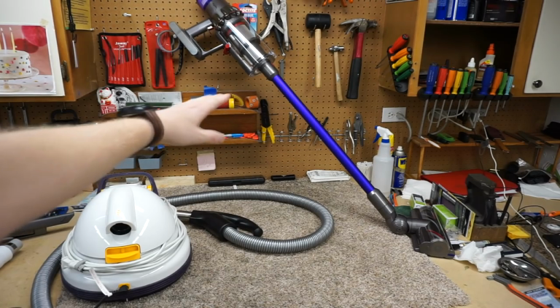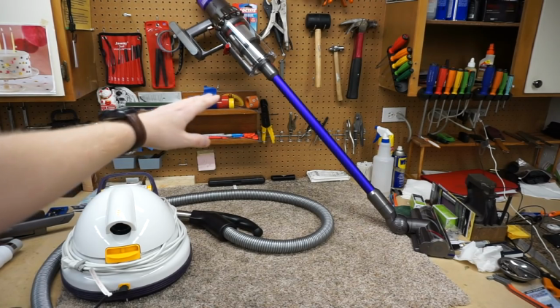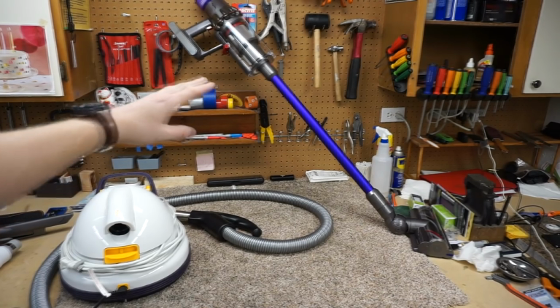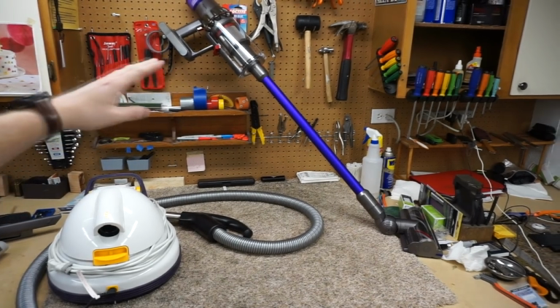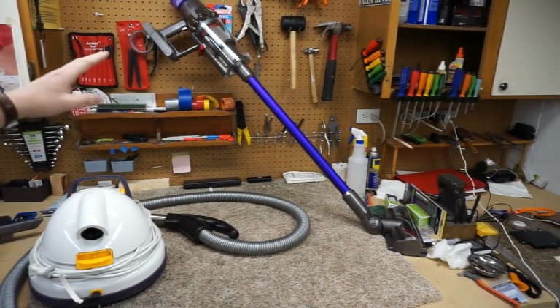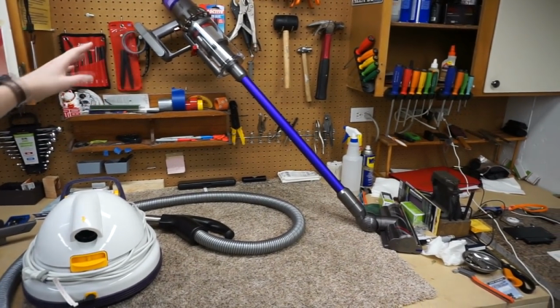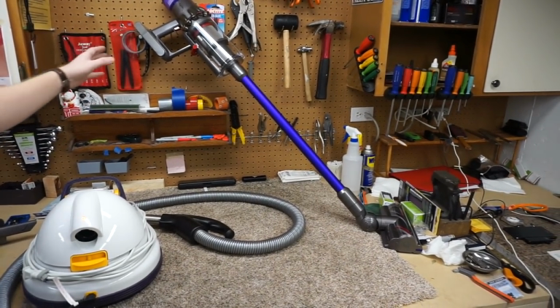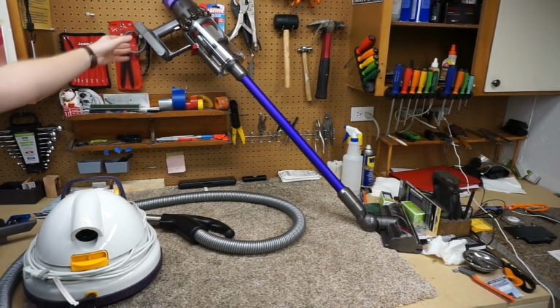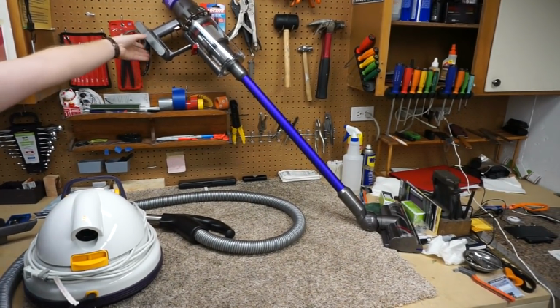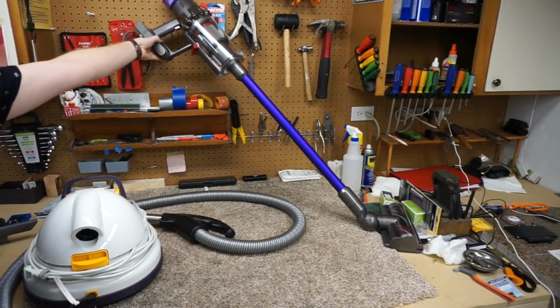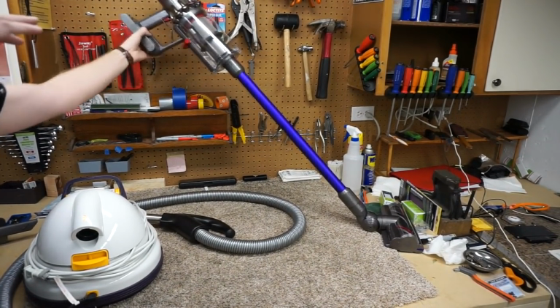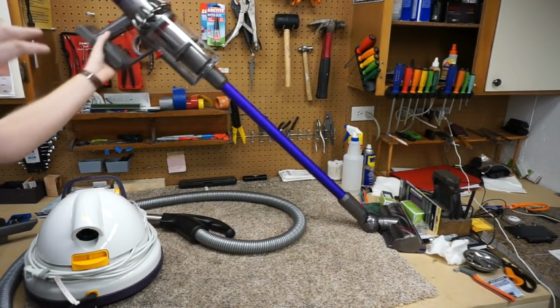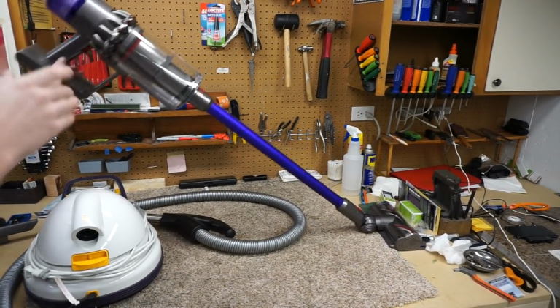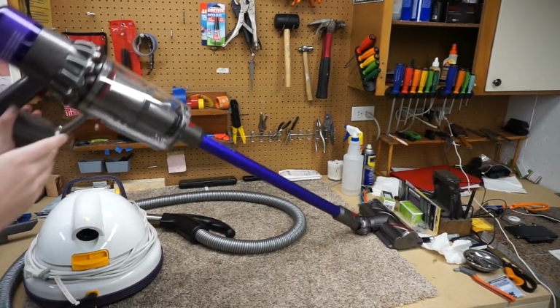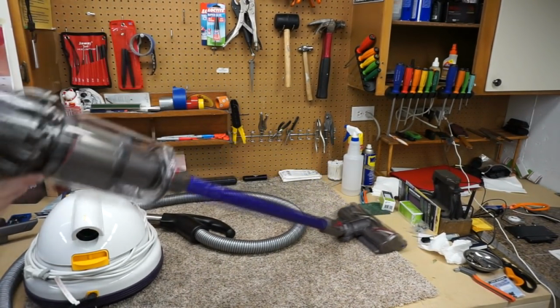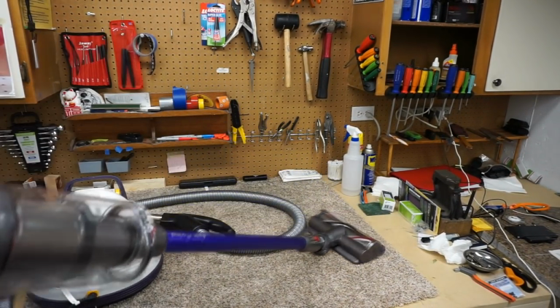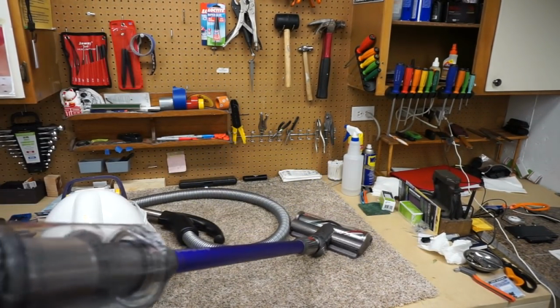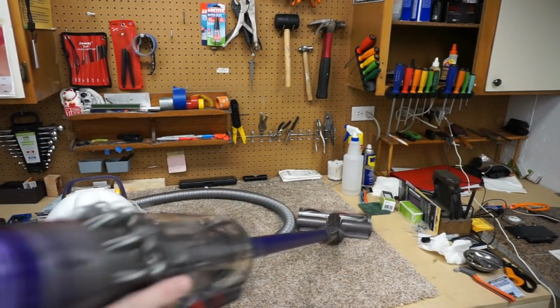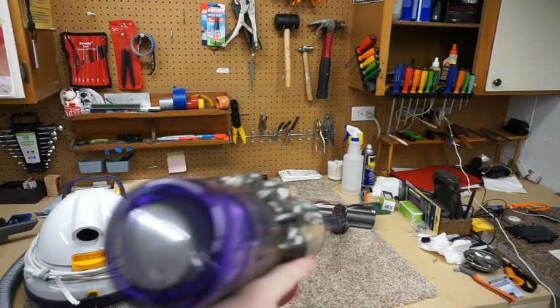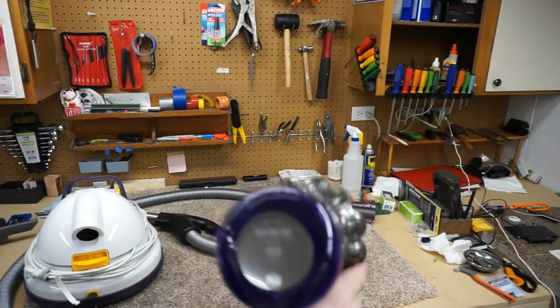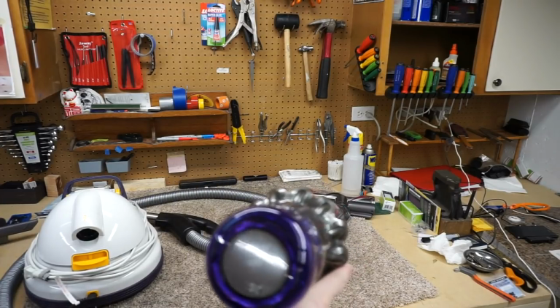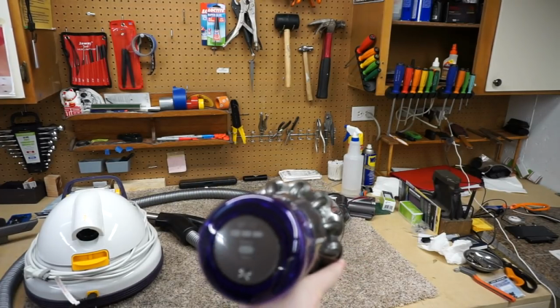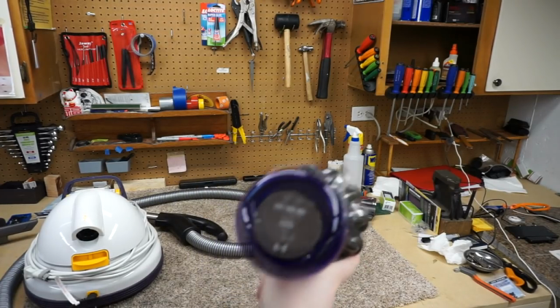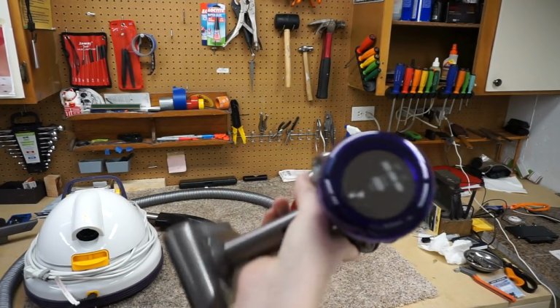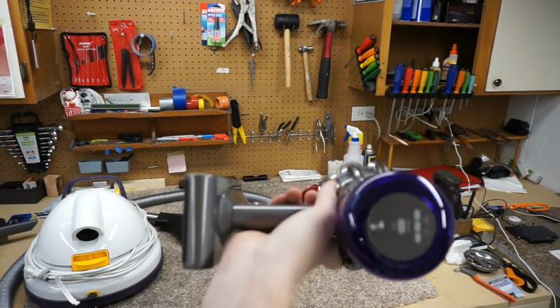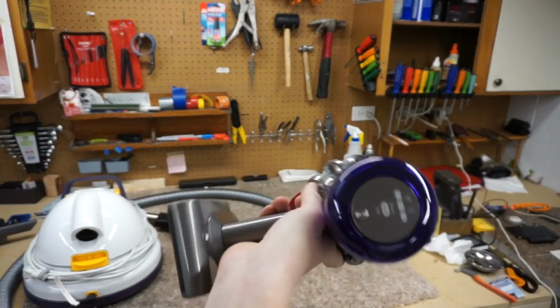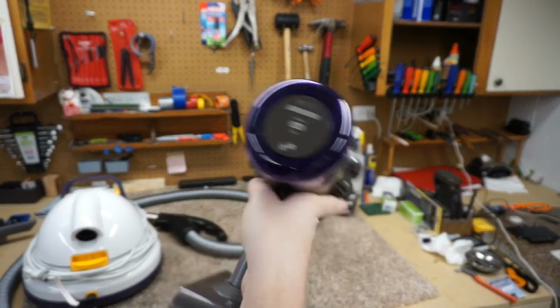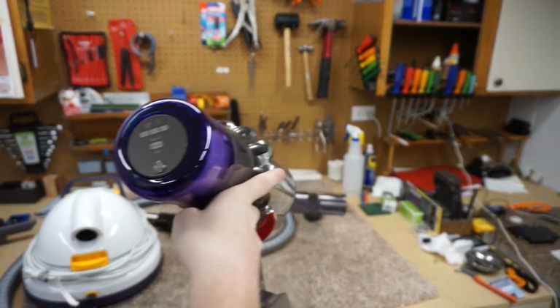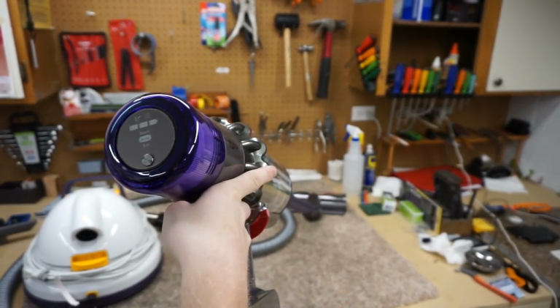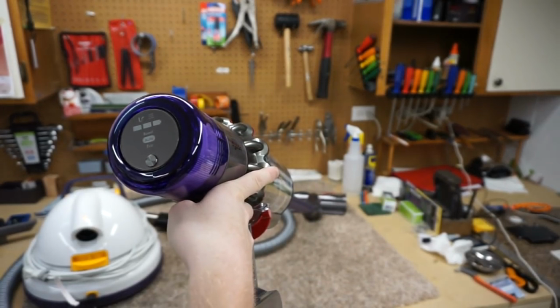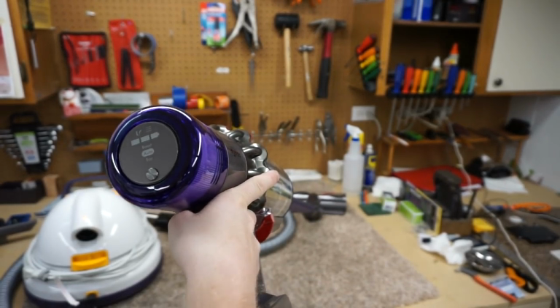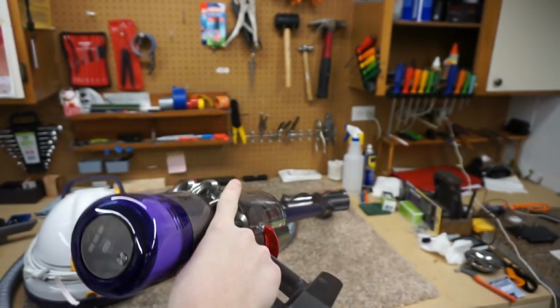Up here I have the glorious V10 — well, the best vacuum on the market right now is of course the V11. Sorry.